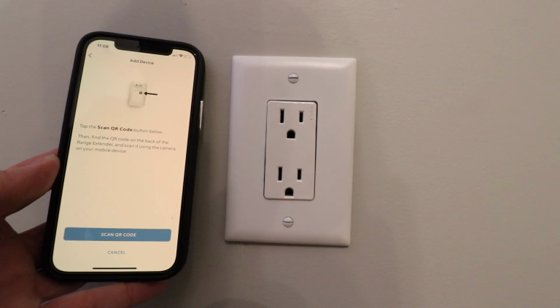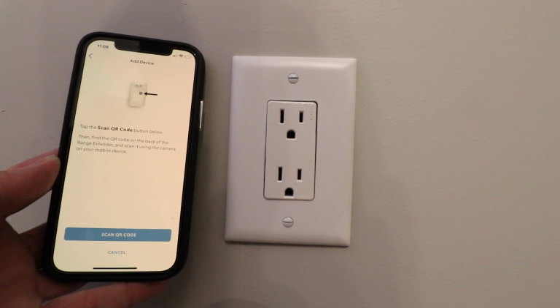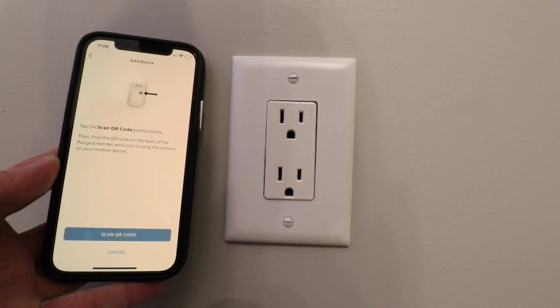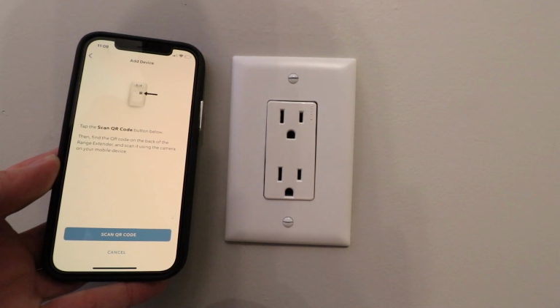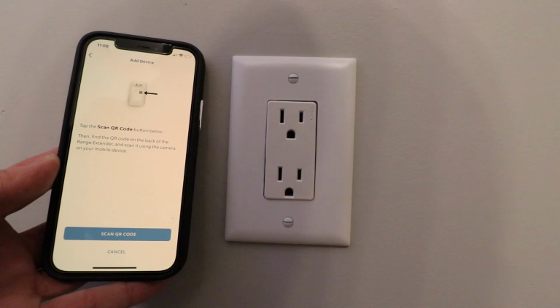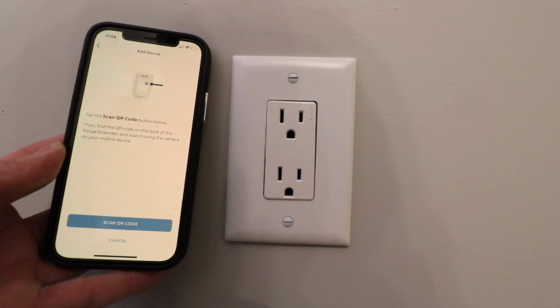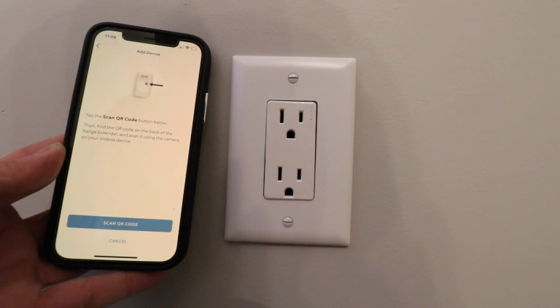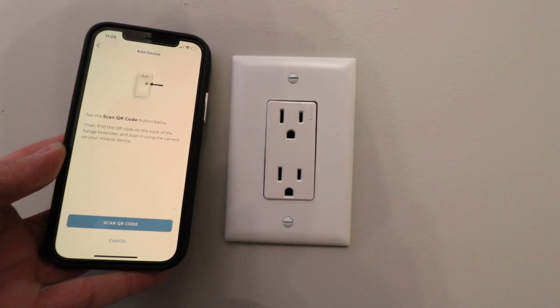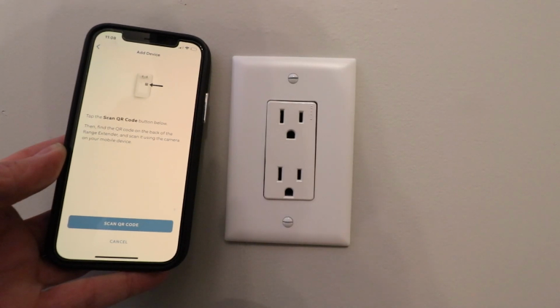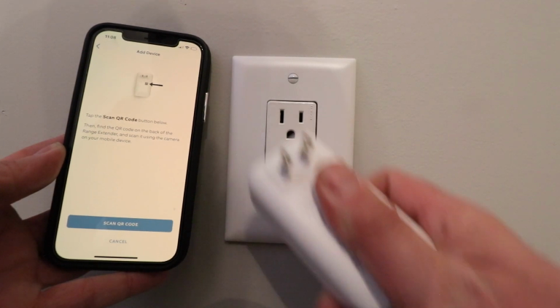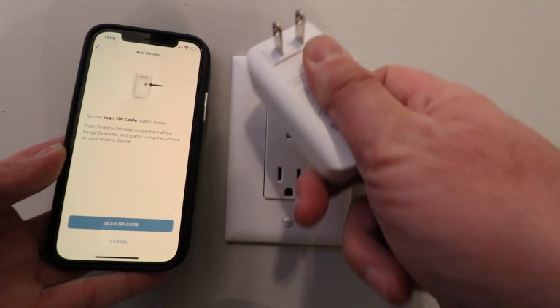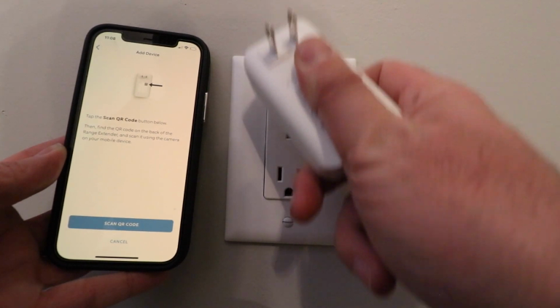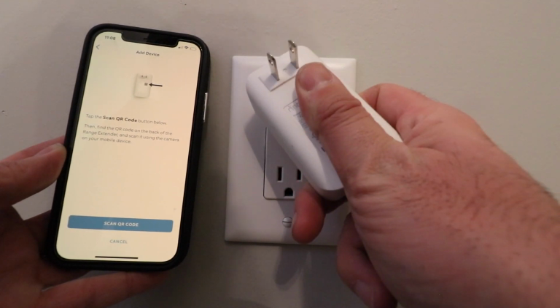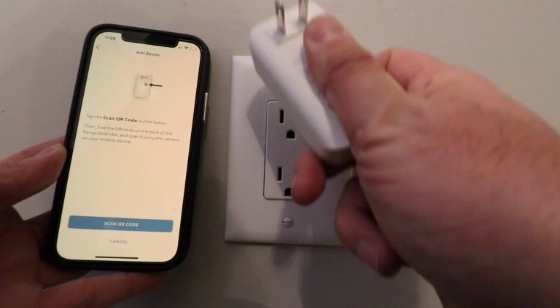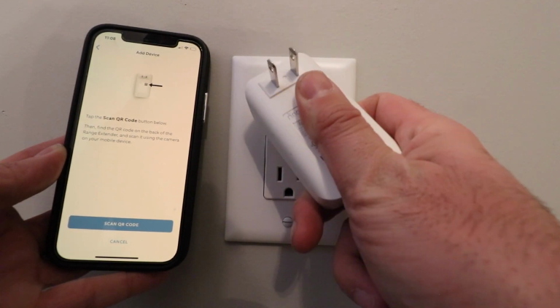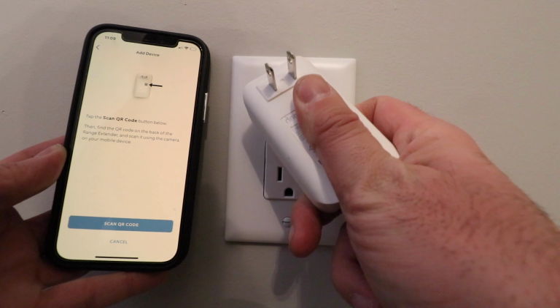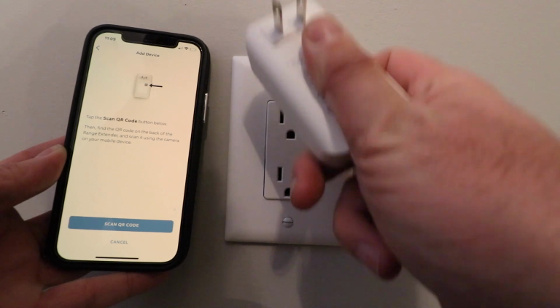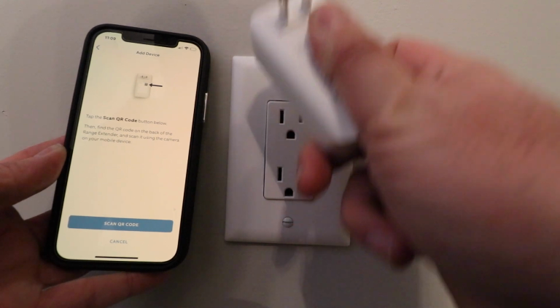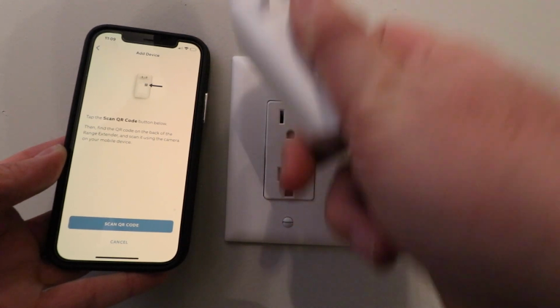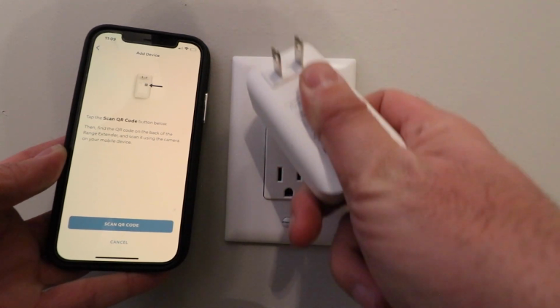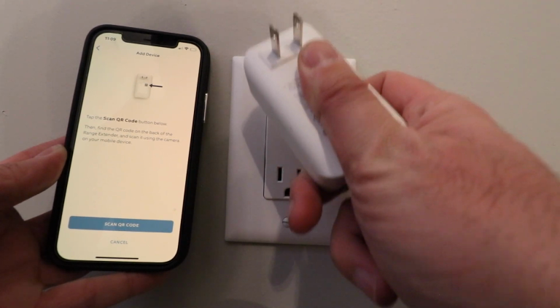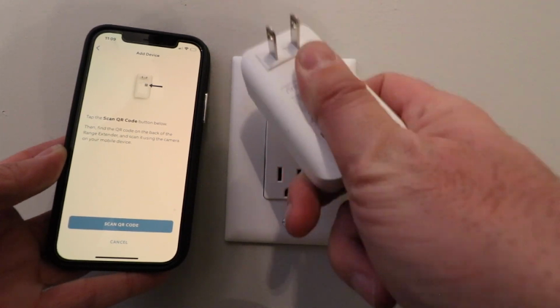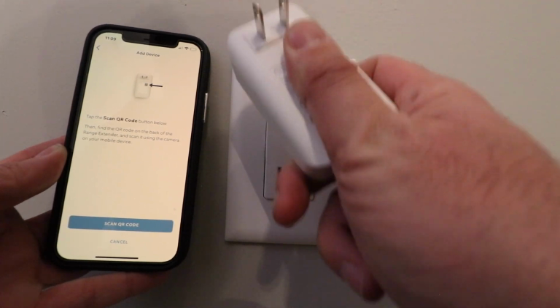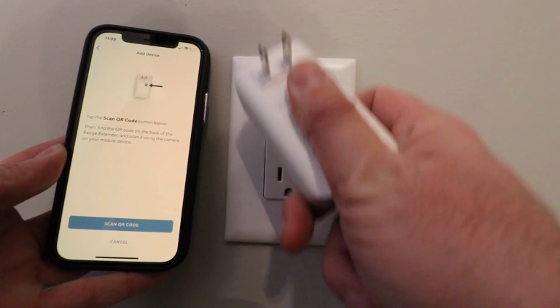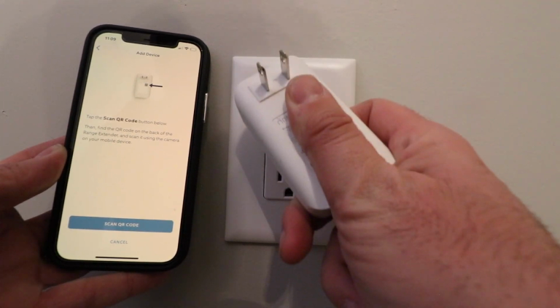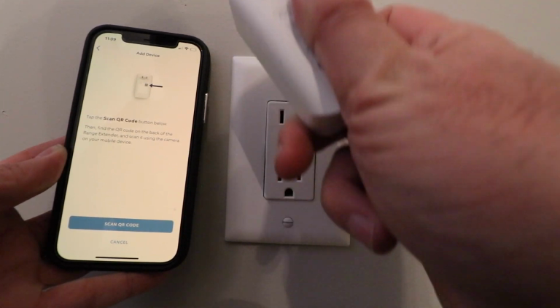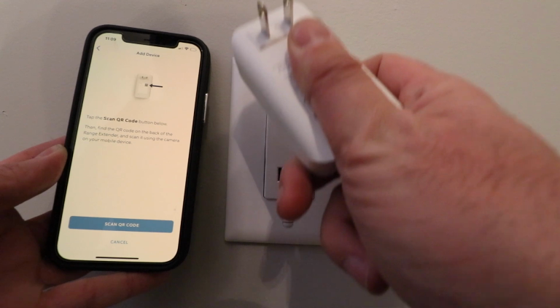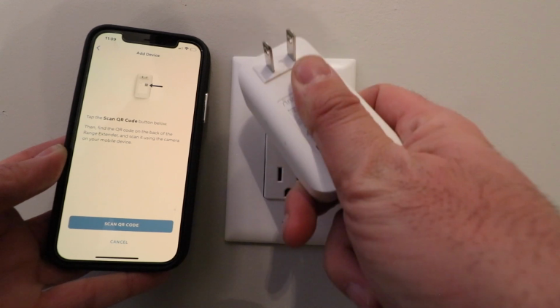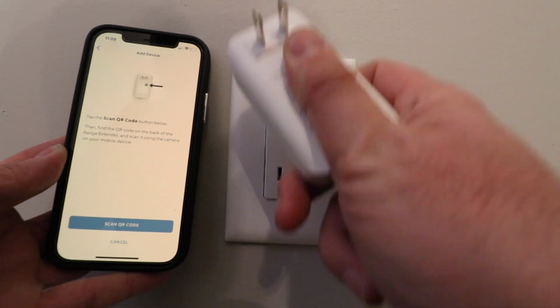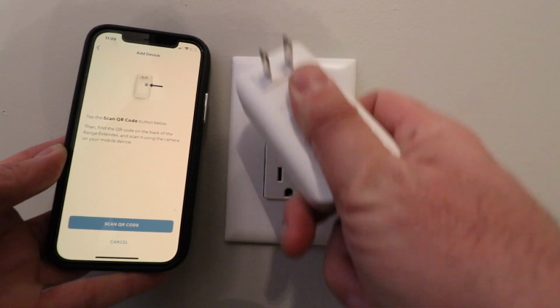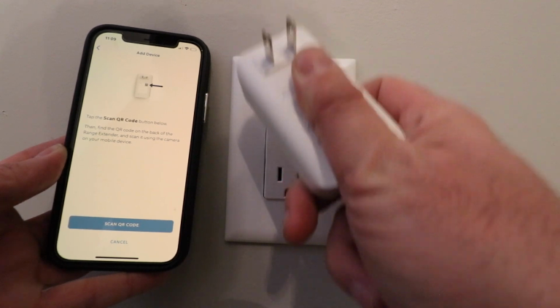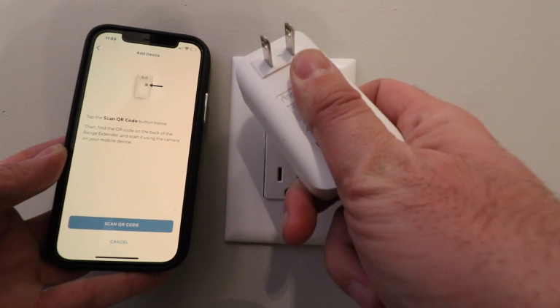It says 'Tap to scan the QR code.' On the back of the ring range extender there is a QR code right here underneath my thumb and I'm going to scan that right now — I just can't show you that on camera. So scan your QR code on your ring range extender.